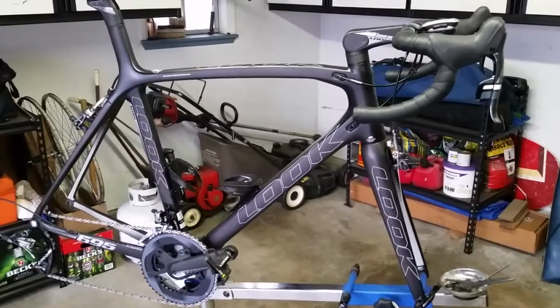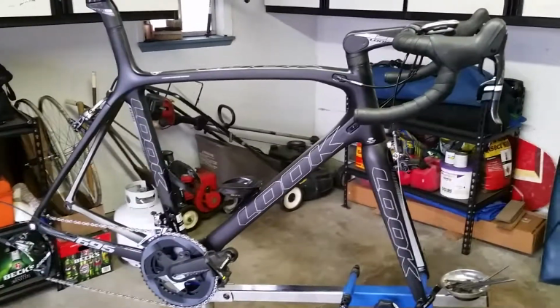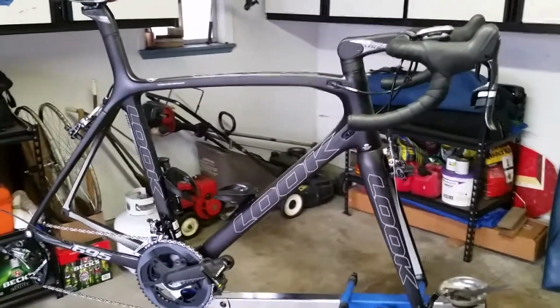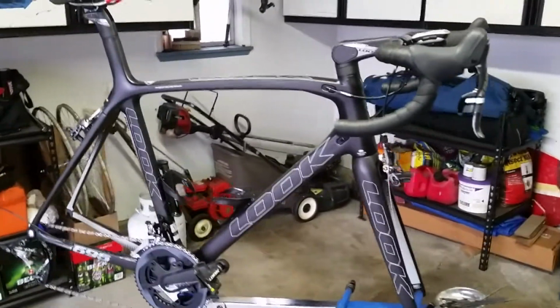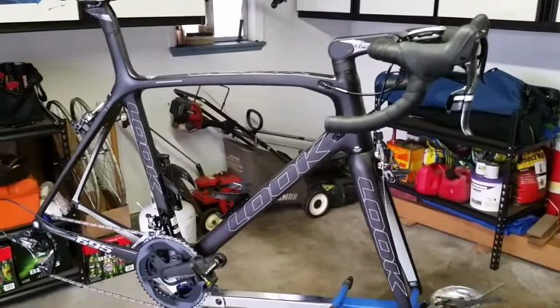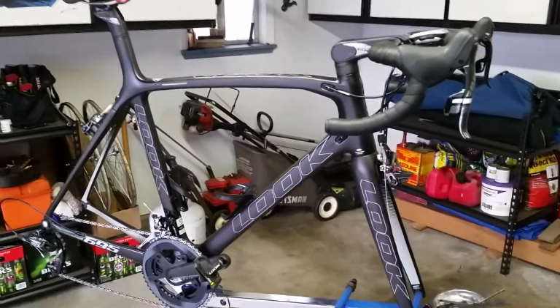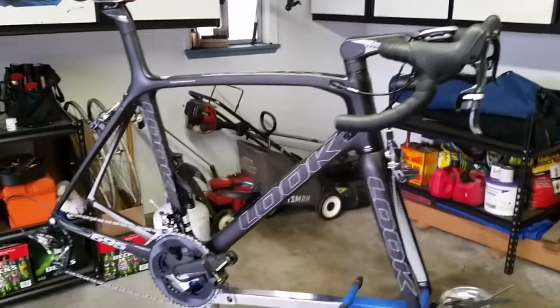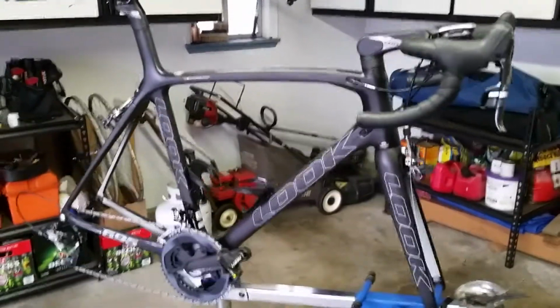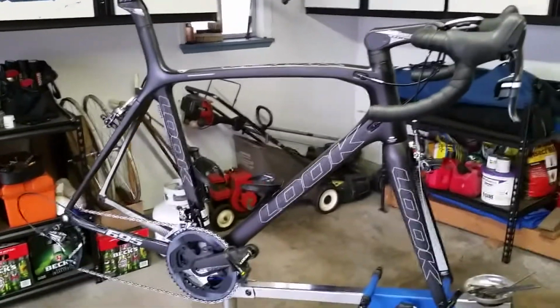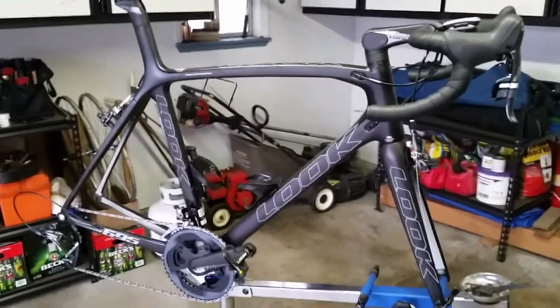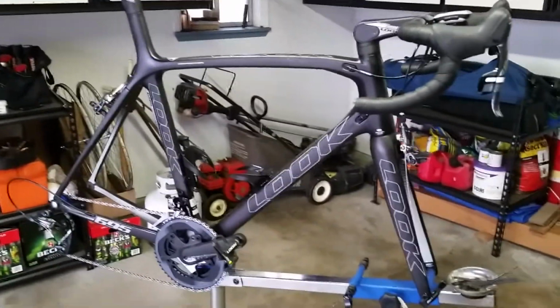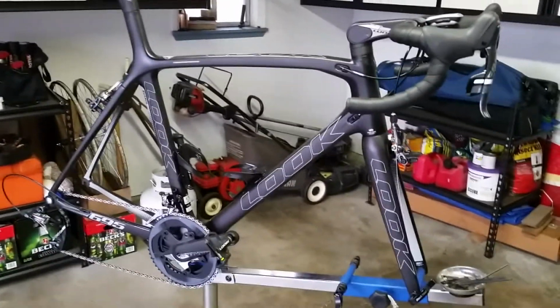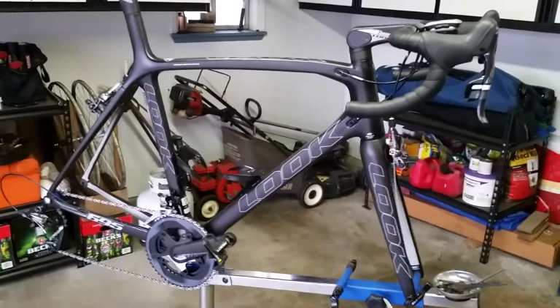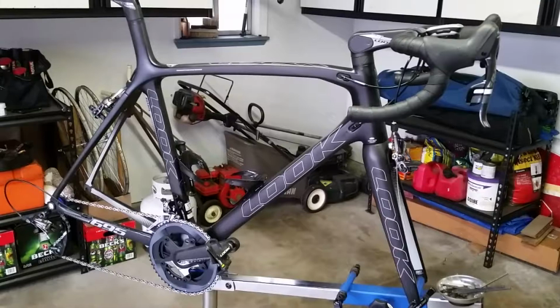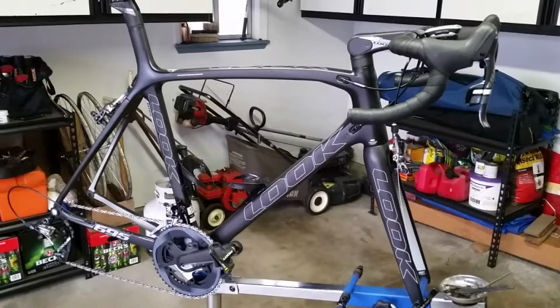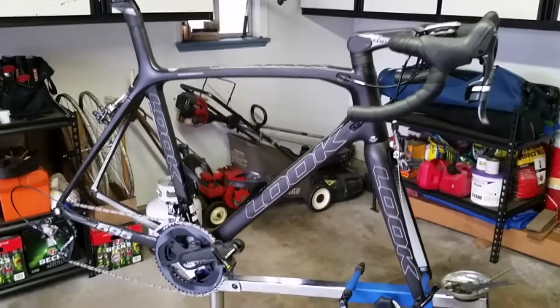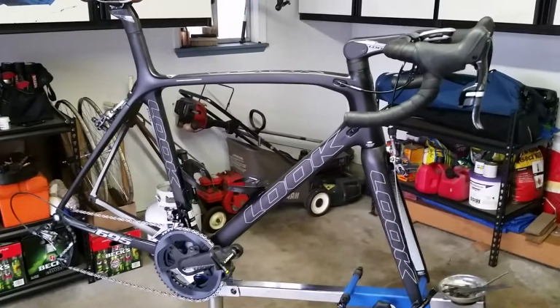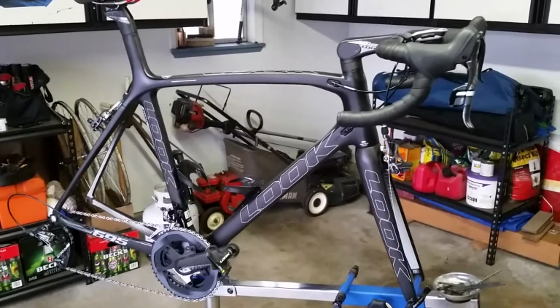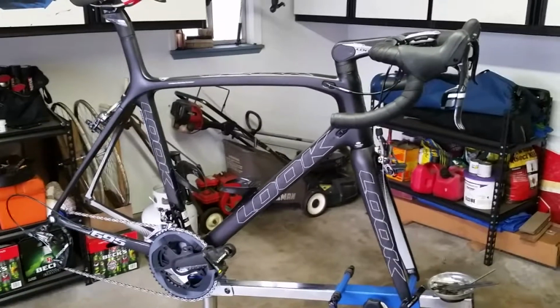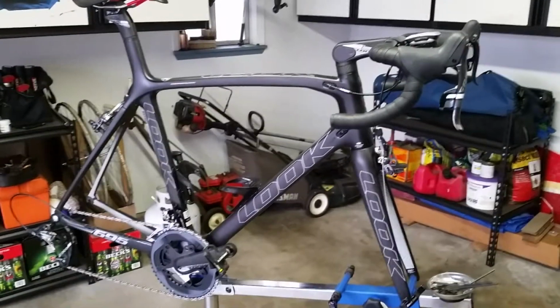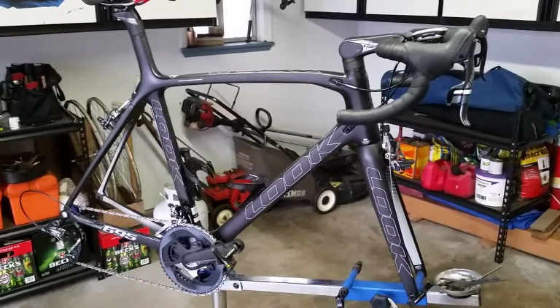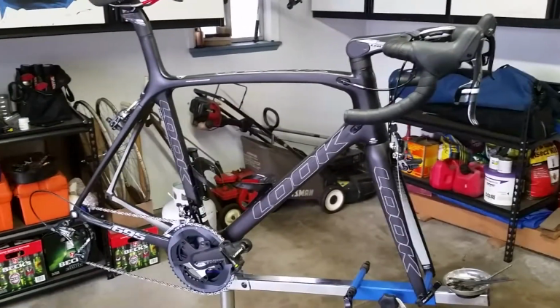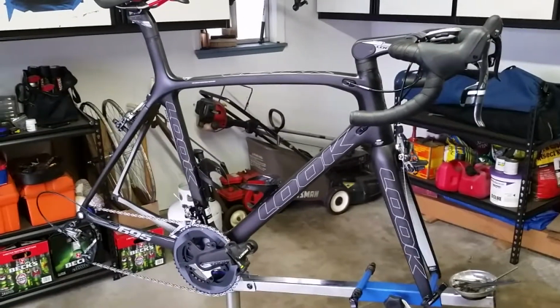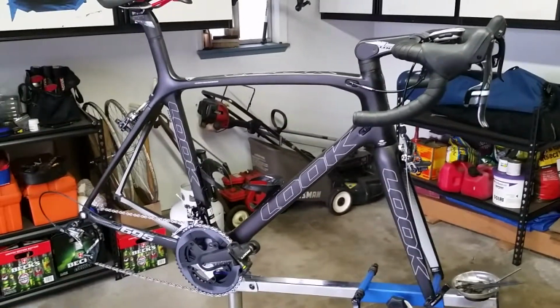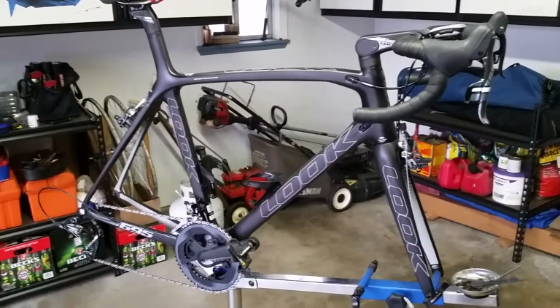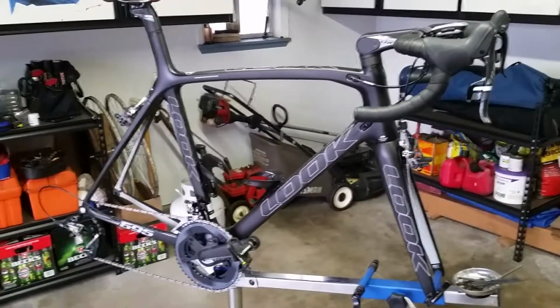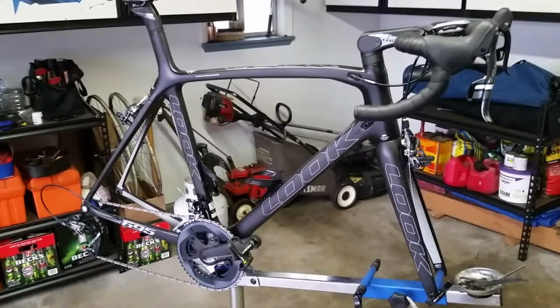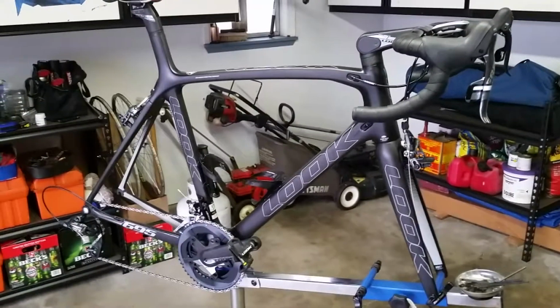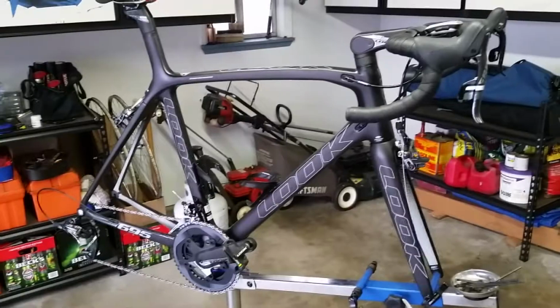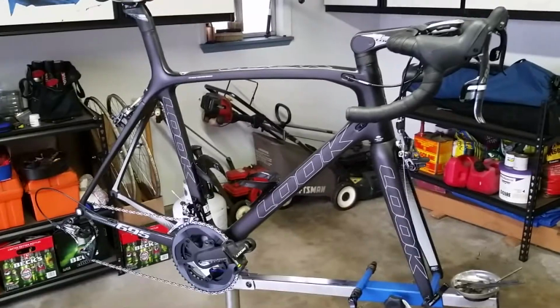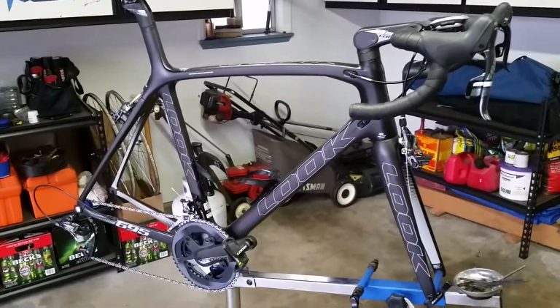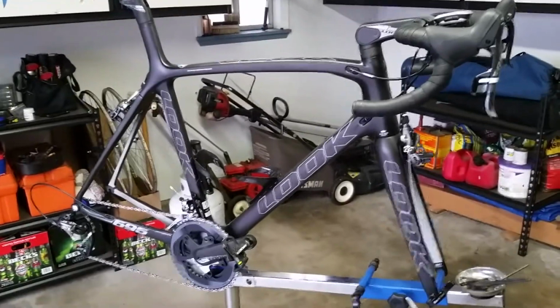I'd like to show you my latest project. This is my Look 695 bicycle. I've had the frame for about a month and a half and I've been slowly building it up.